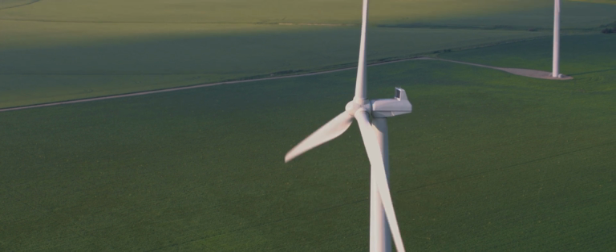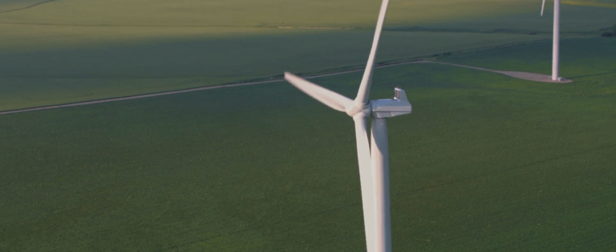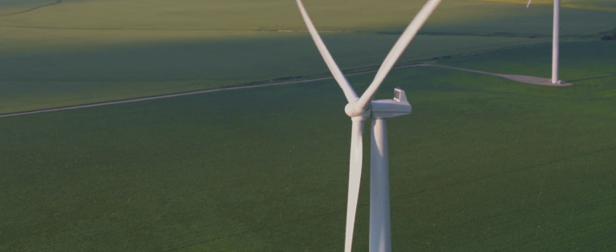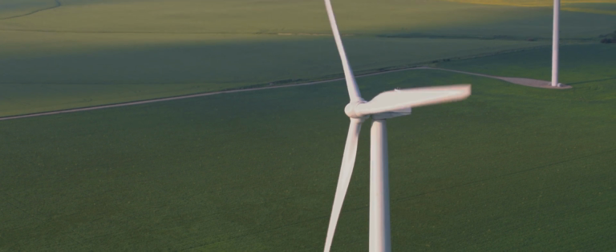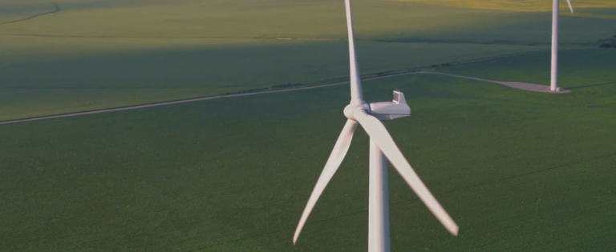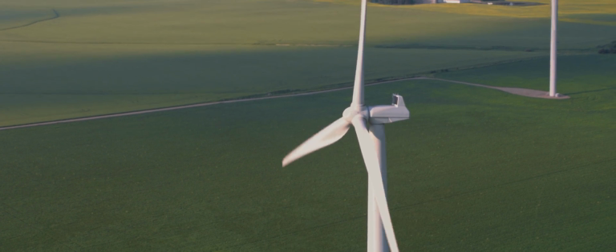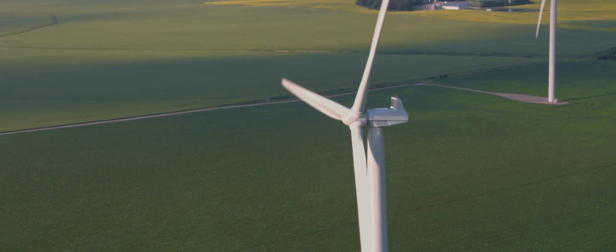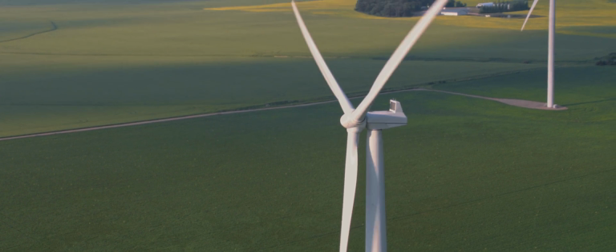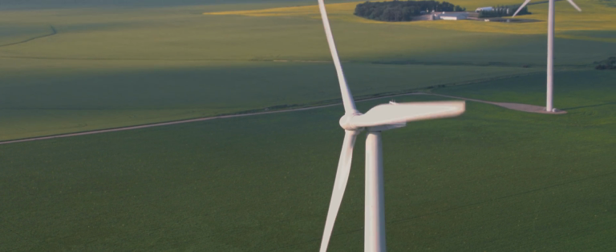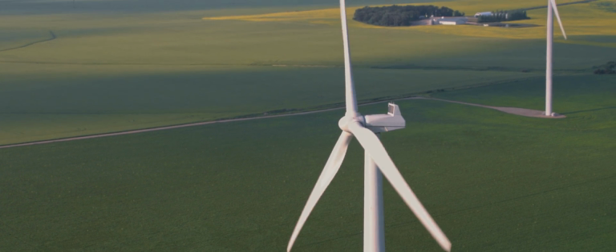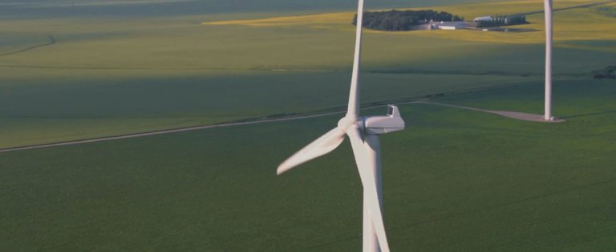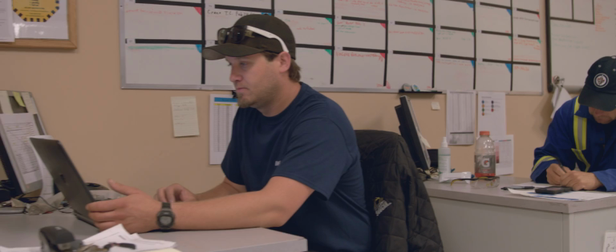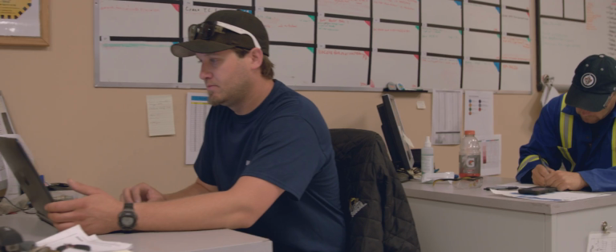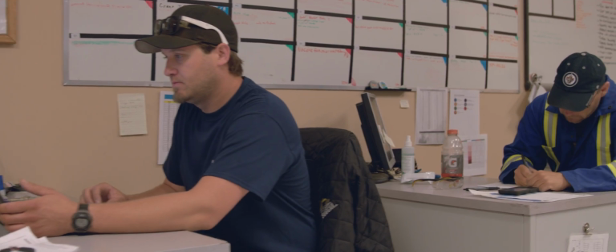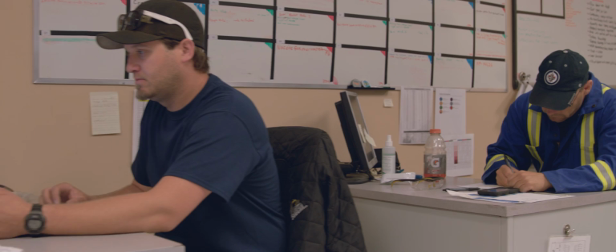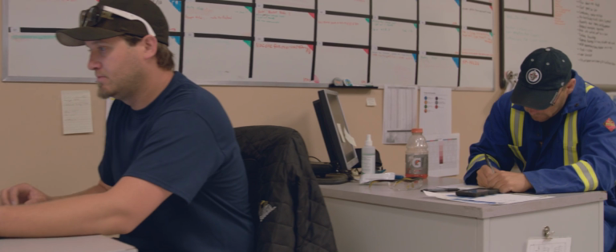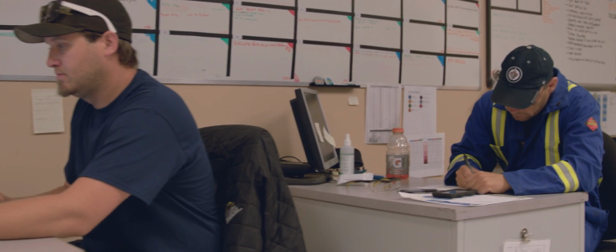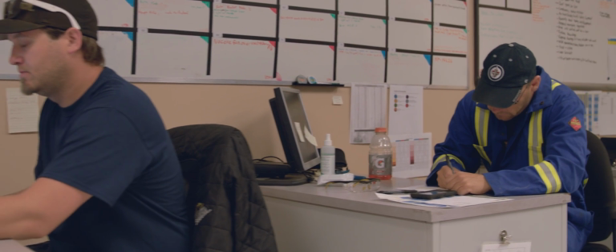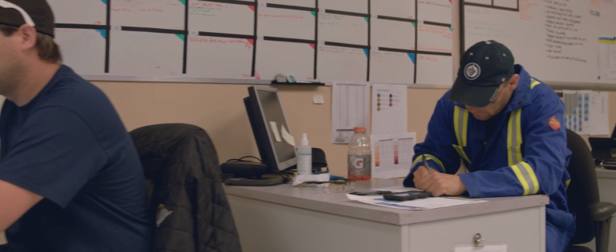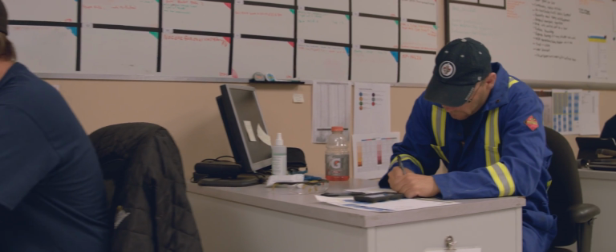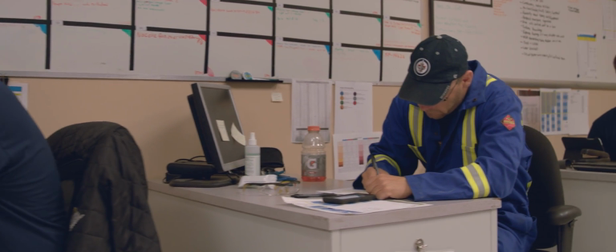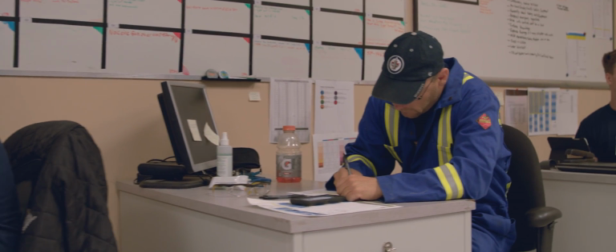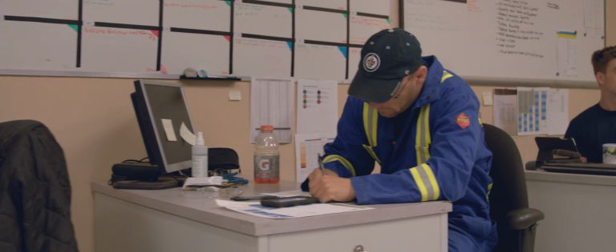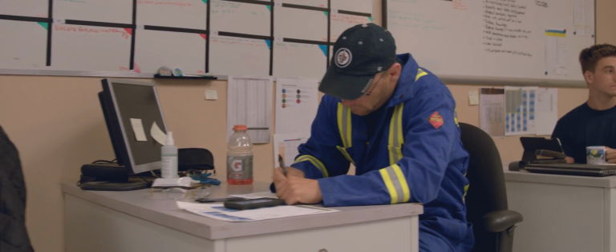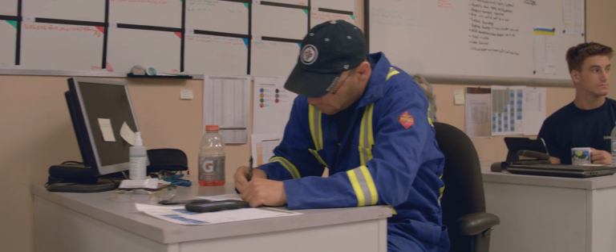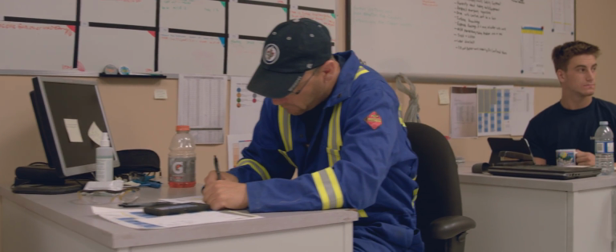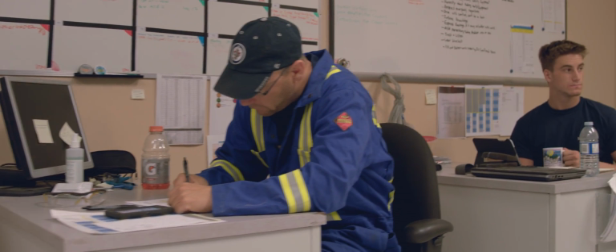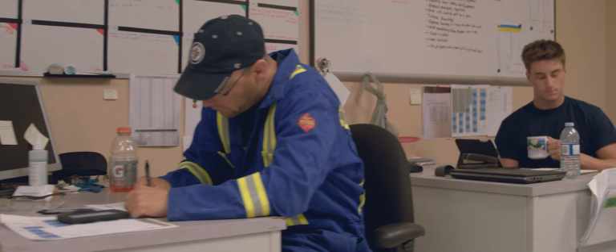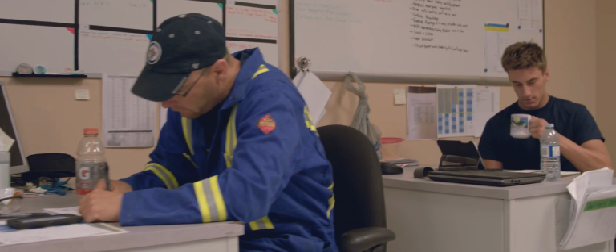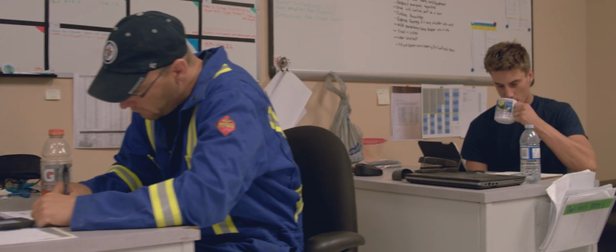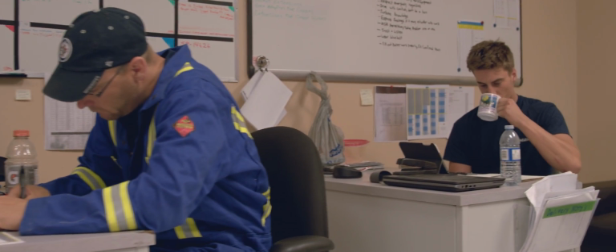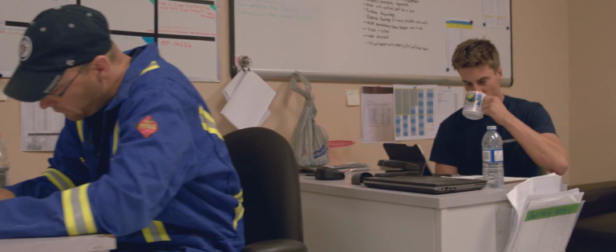Something that would keep me up at night would be safety. Basically, when I come into work, all I want is for my guys to come in and leave the same way as they came in.